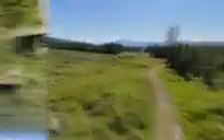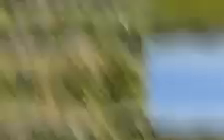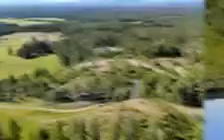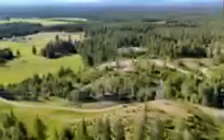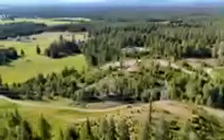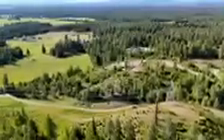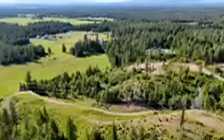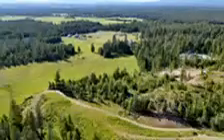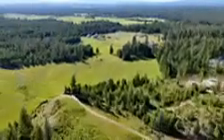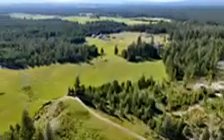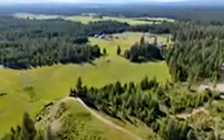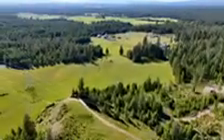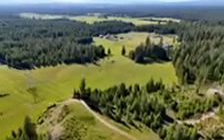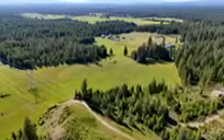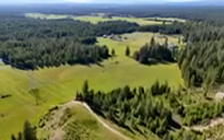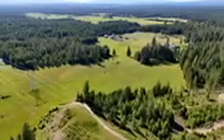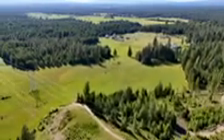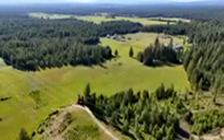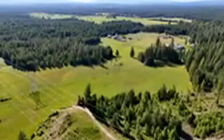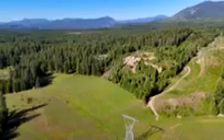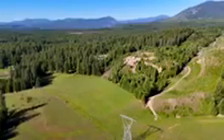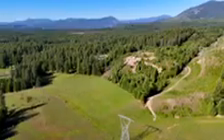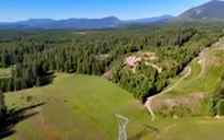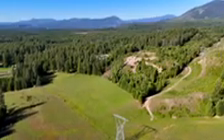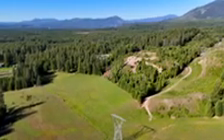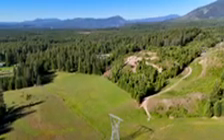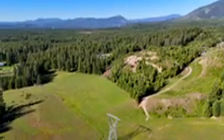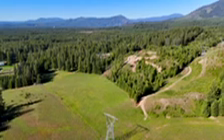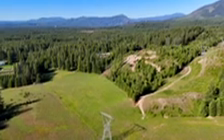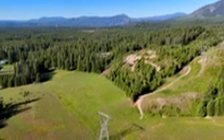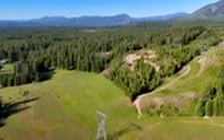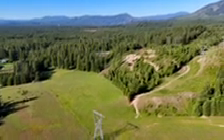Whether you're building a family estate, a recreational retreat, or subdividing and developing, this property is the perfect backdrop for your vision. Don't miss out on this slice of paradise.